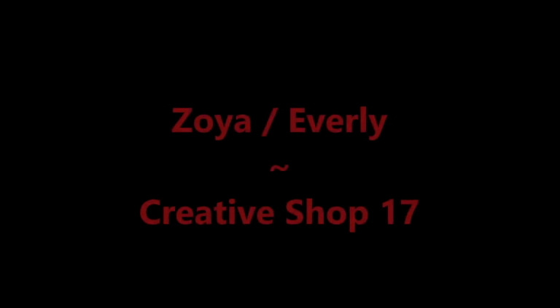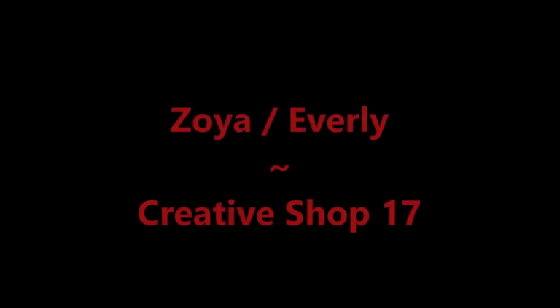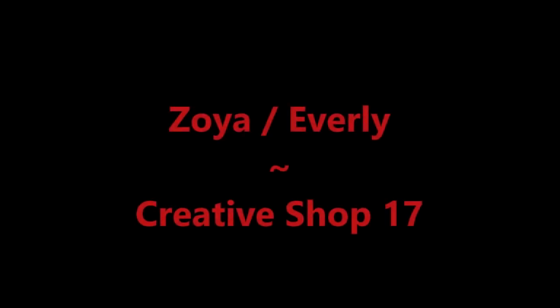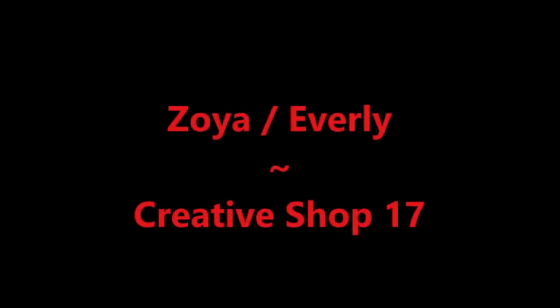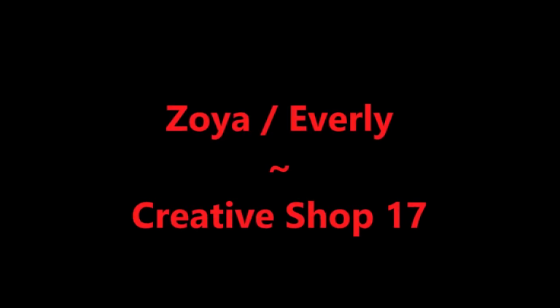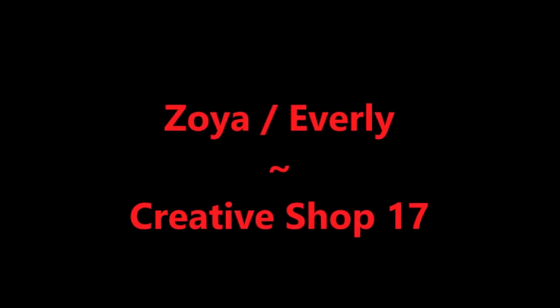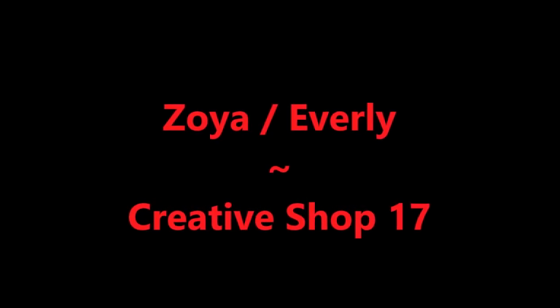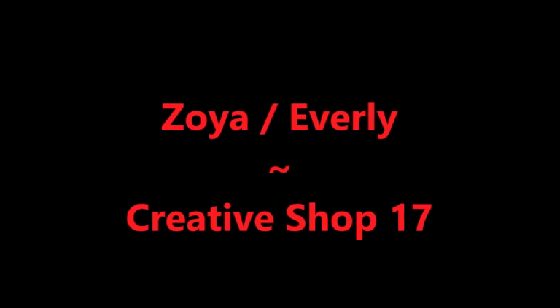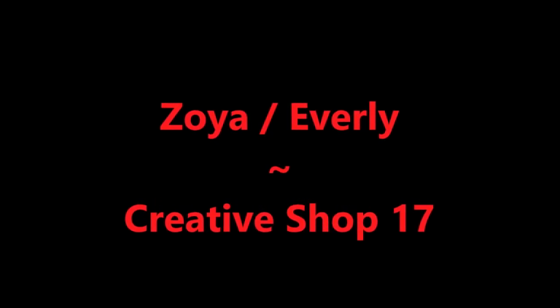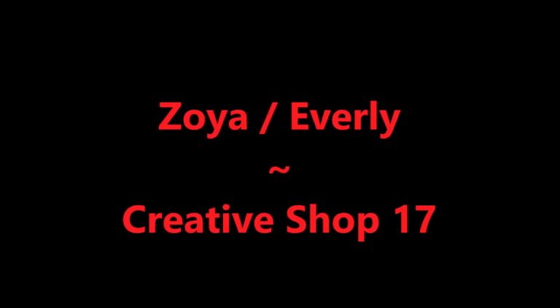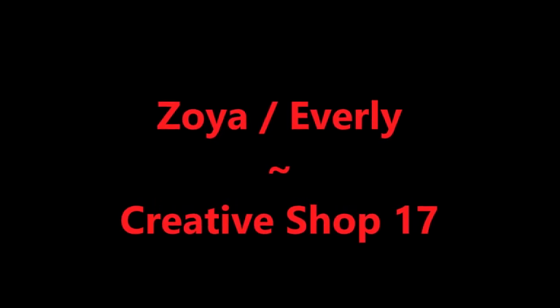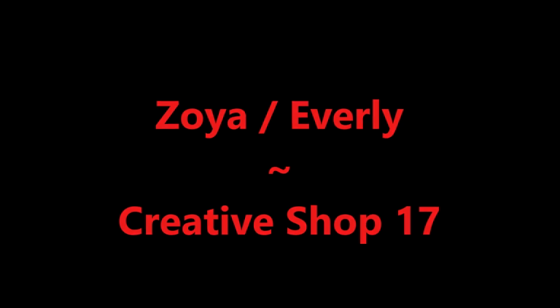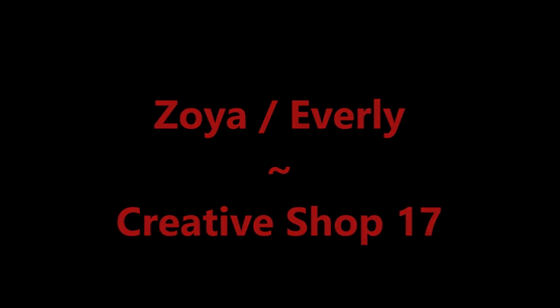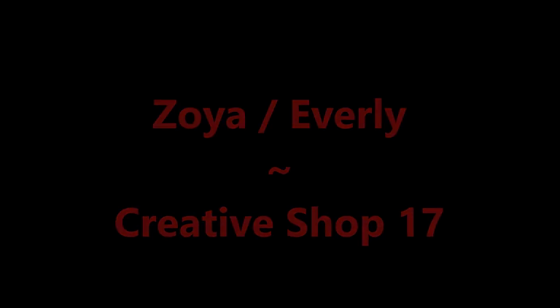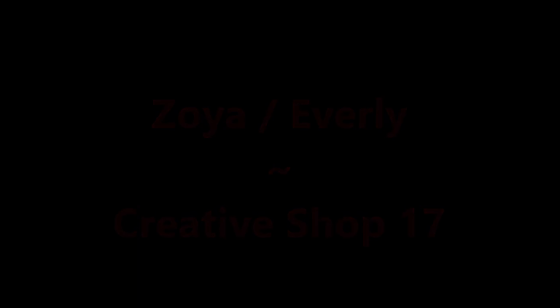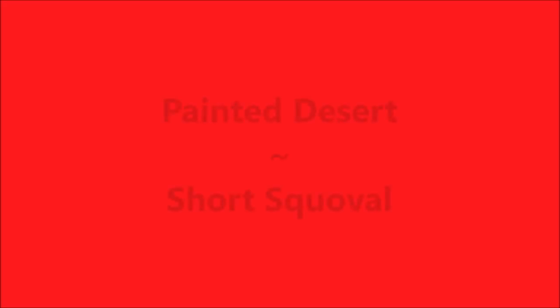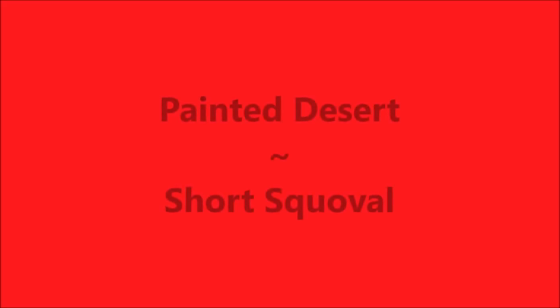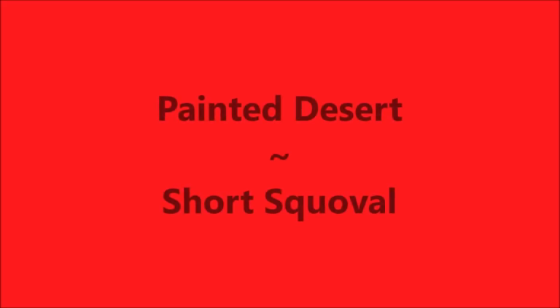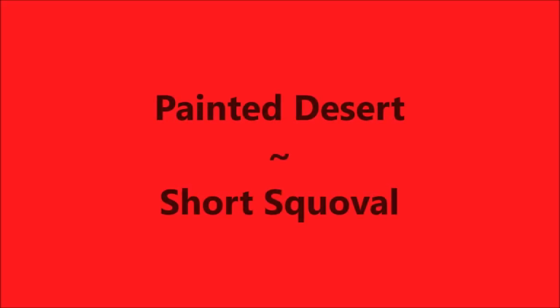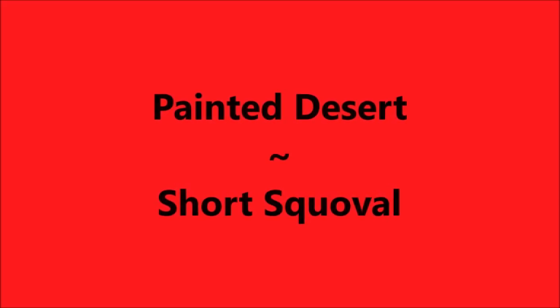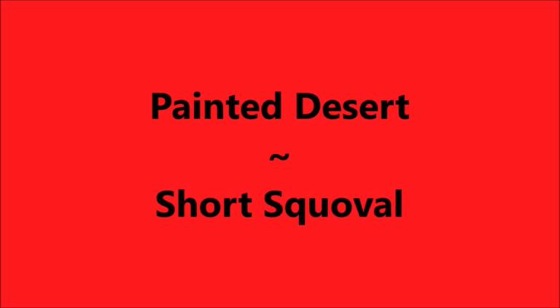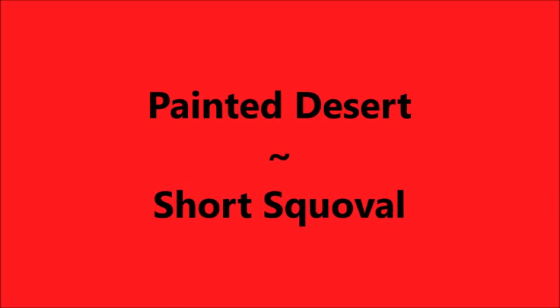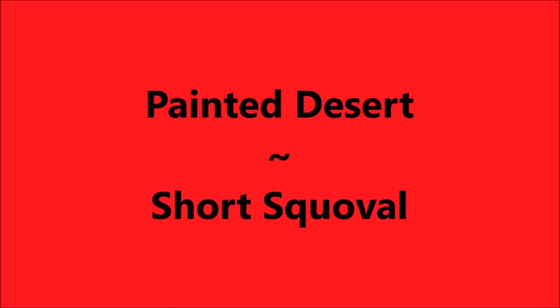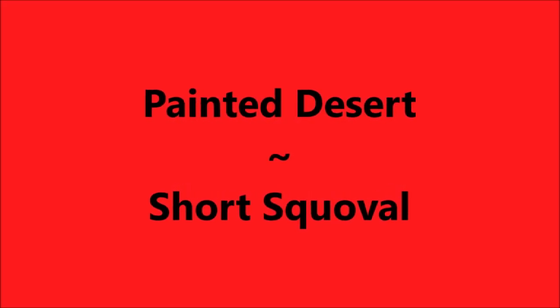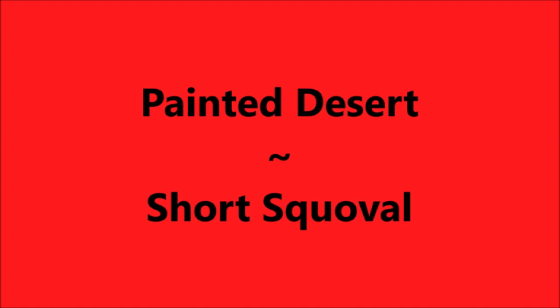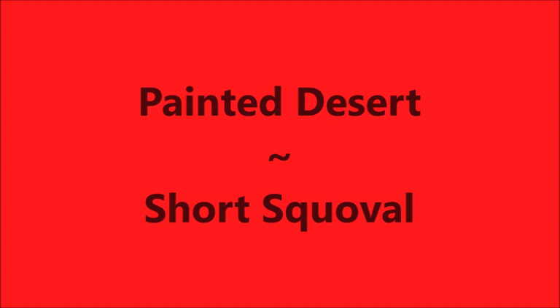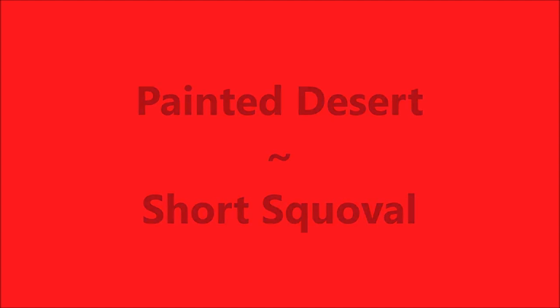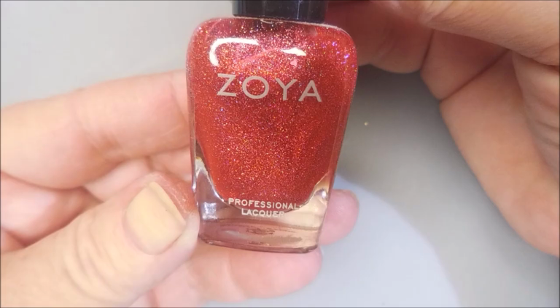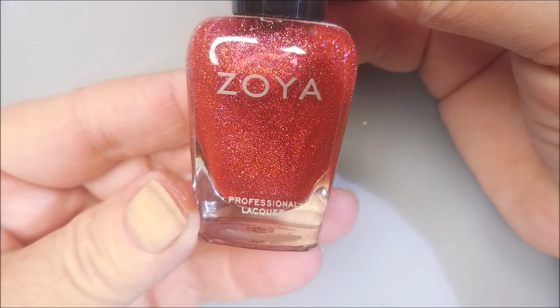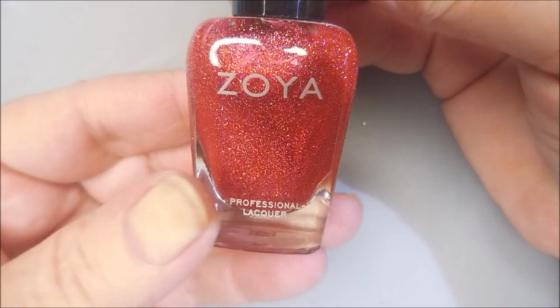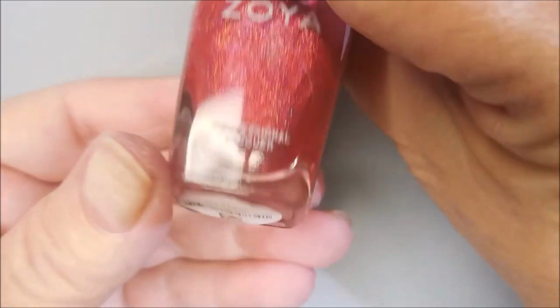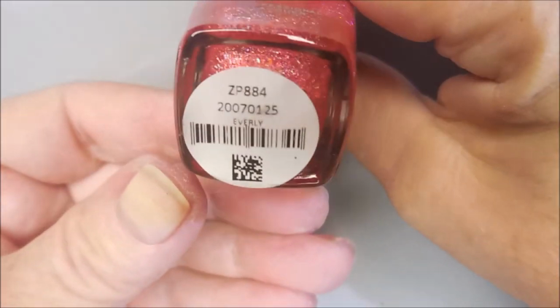Hello my friend and welcome to my channel. Today I have Zoya Everly and Creative Shop 17. I'll also be using my Painted Desert short squovel full coverage nails.